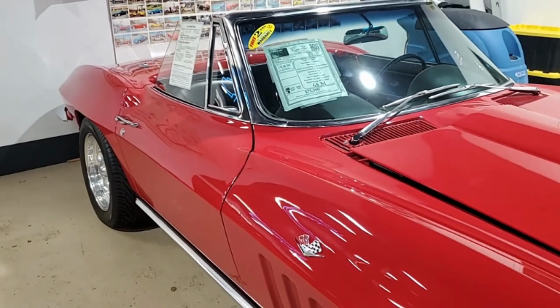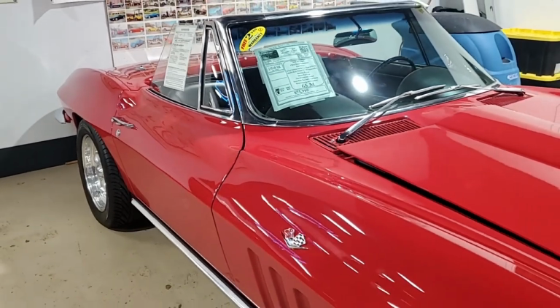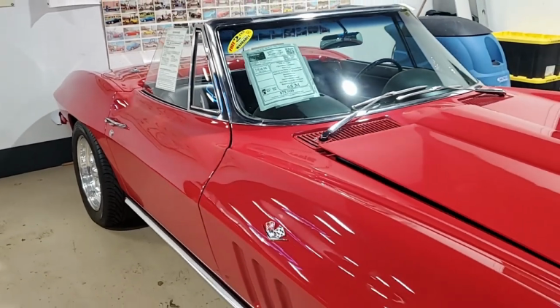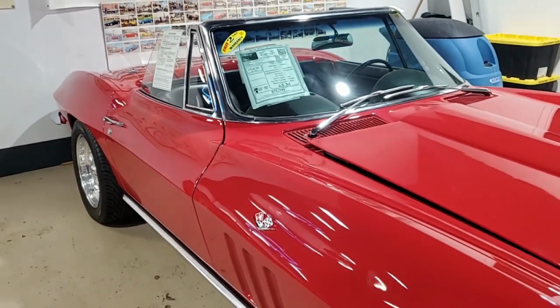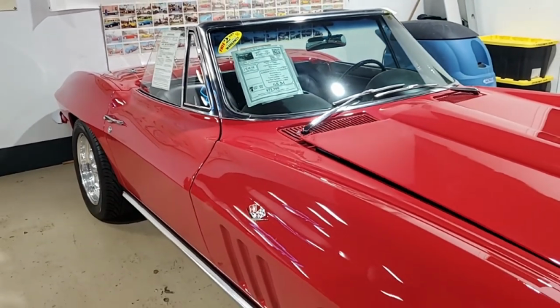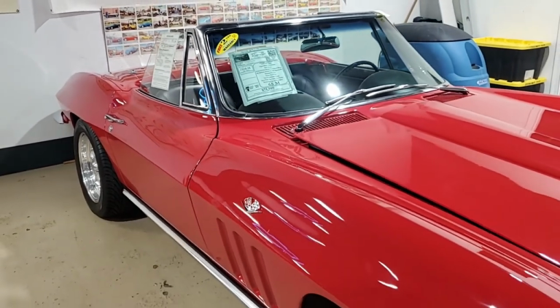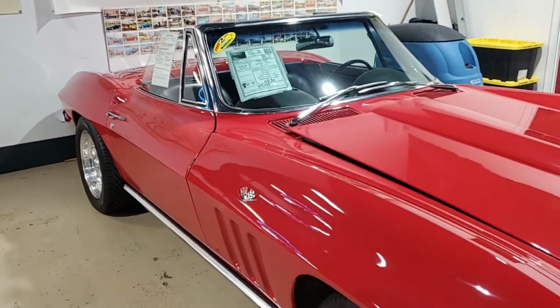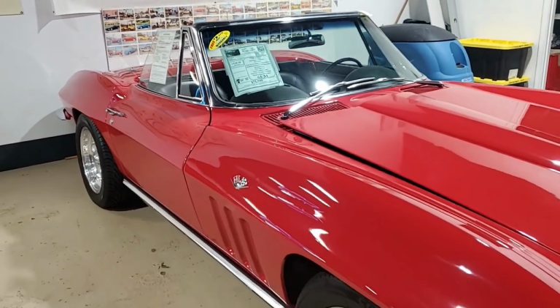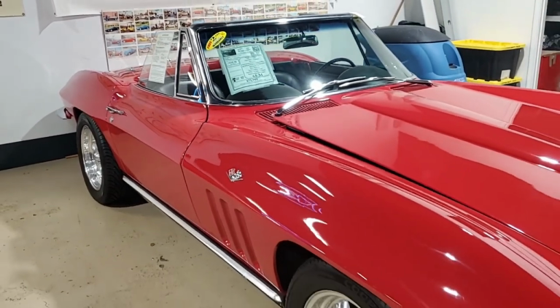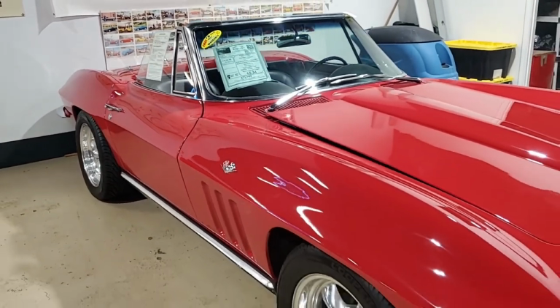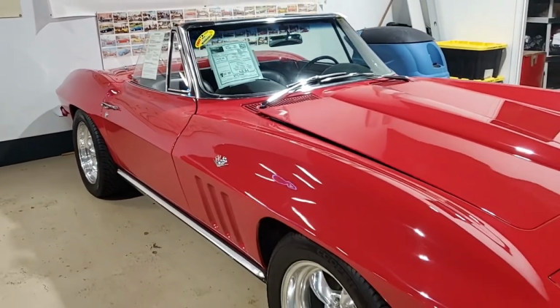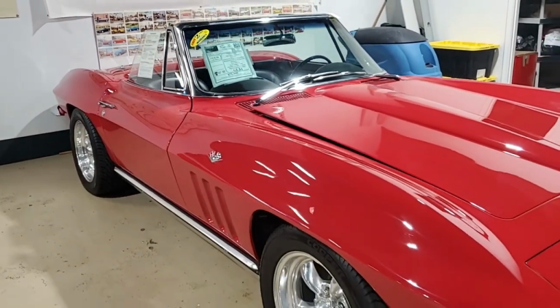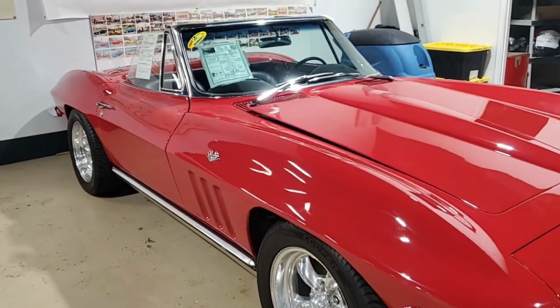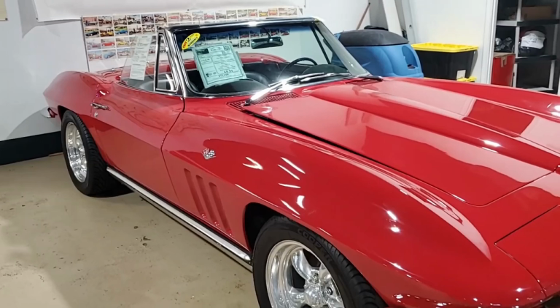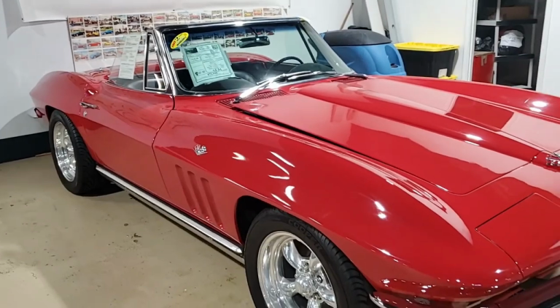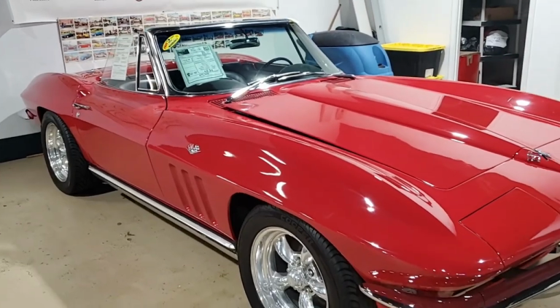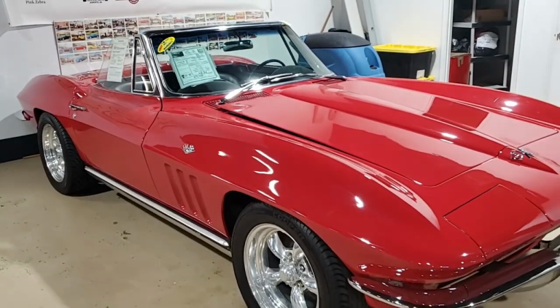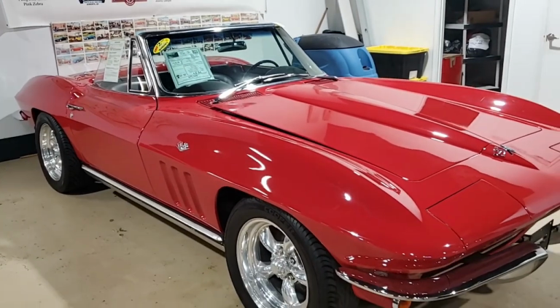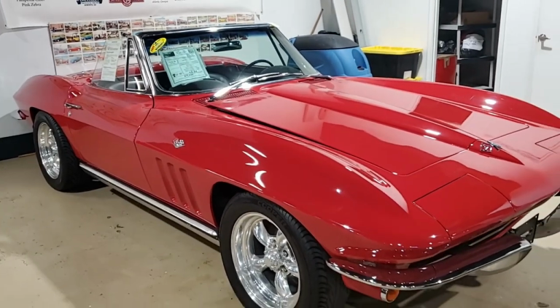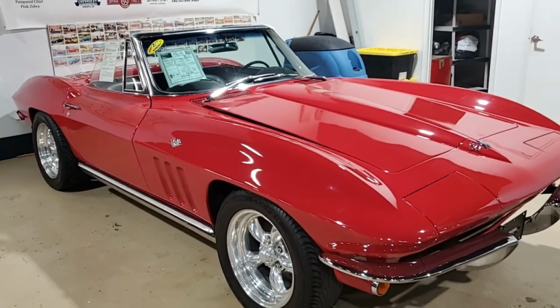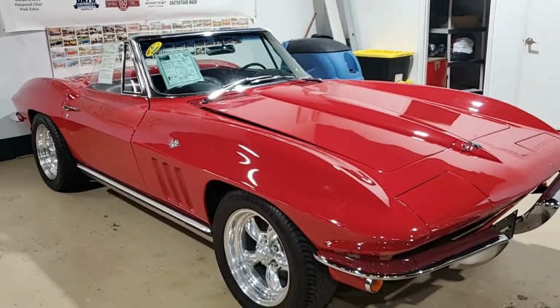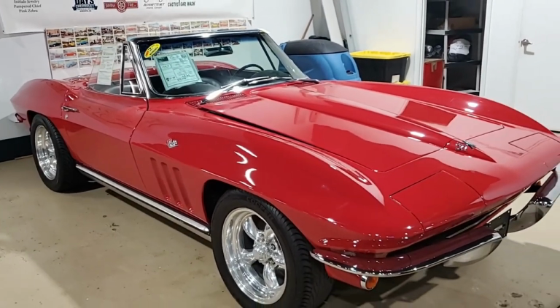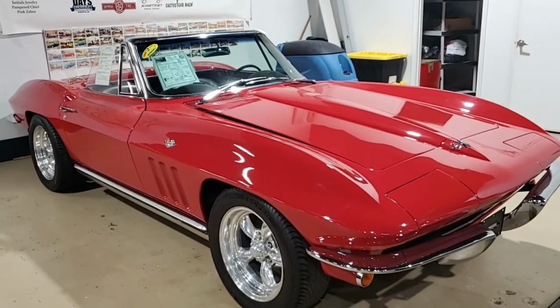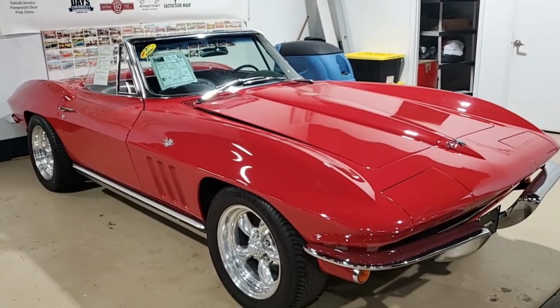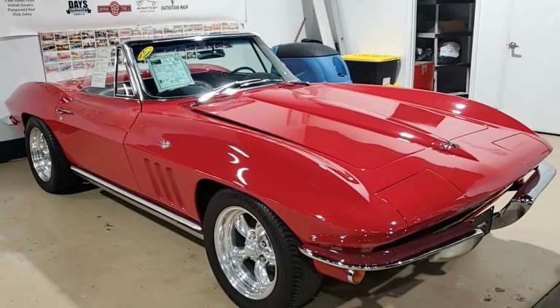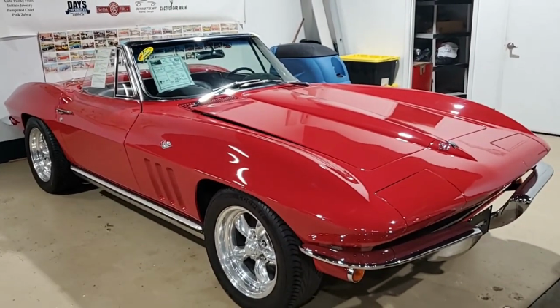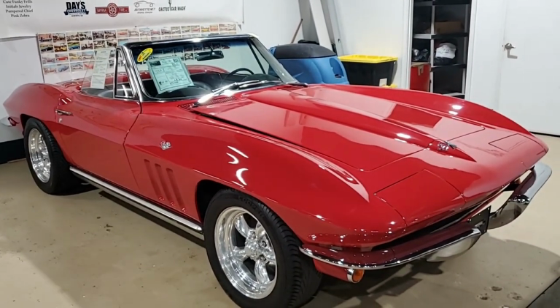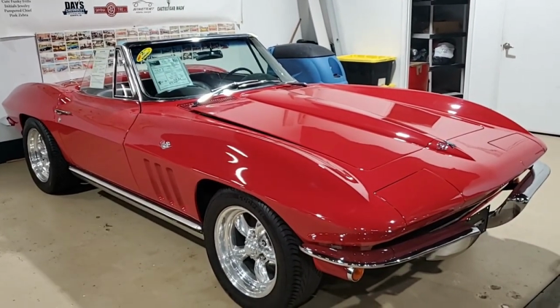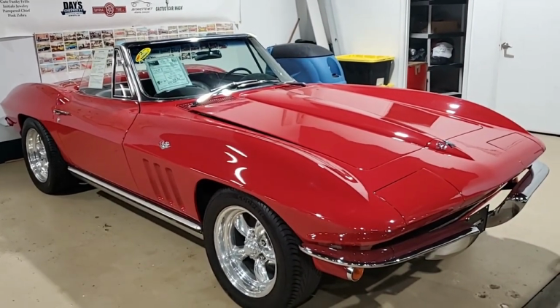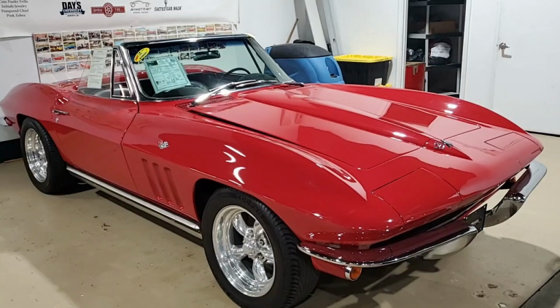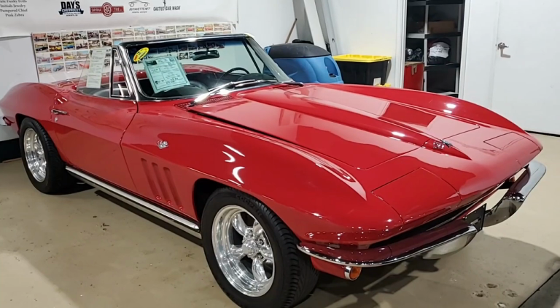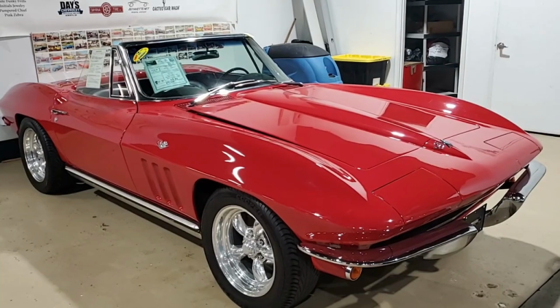It has a black convertible top and a non-original motor — a 350 cubic inch engine with a four-speed manual transmission. Fun car to be seen driving in and a fun car to drive.